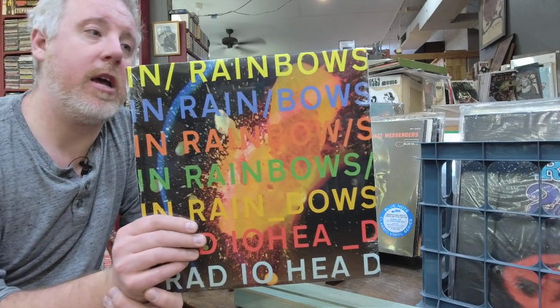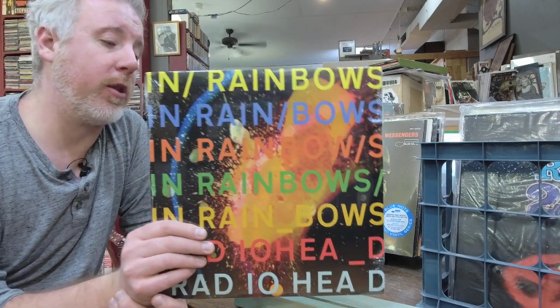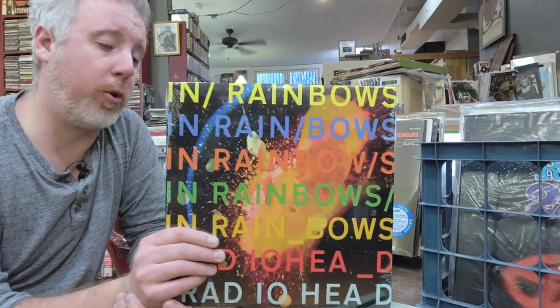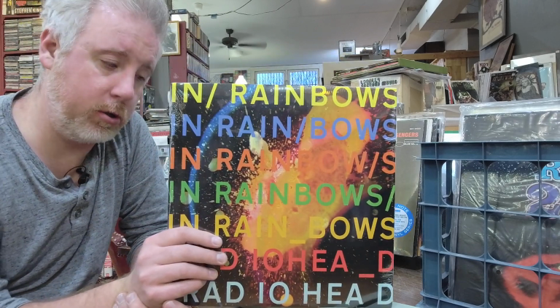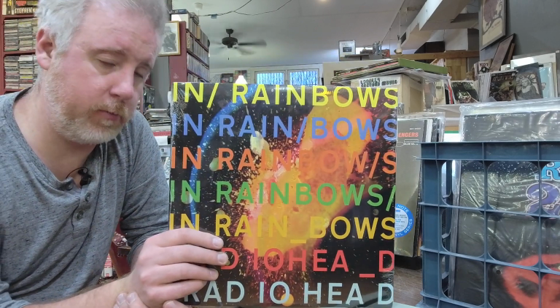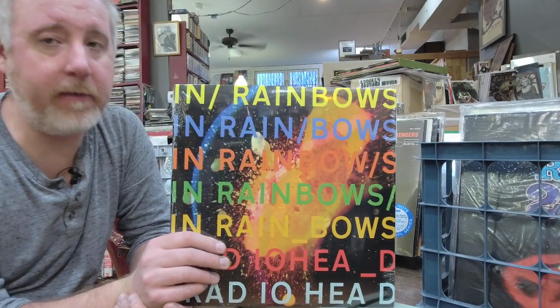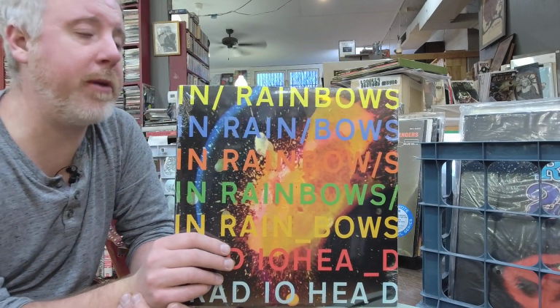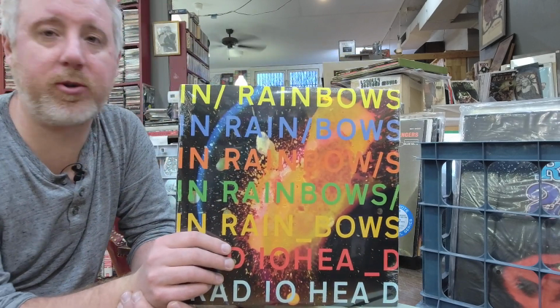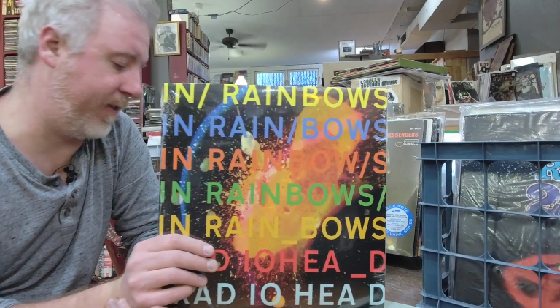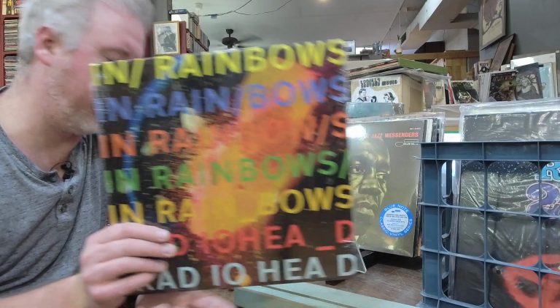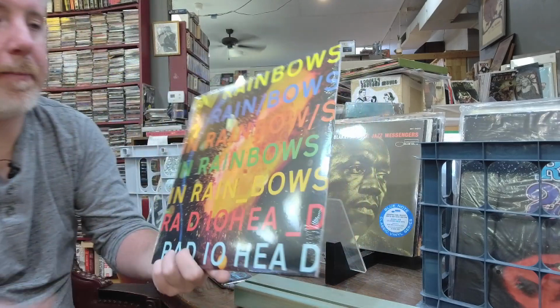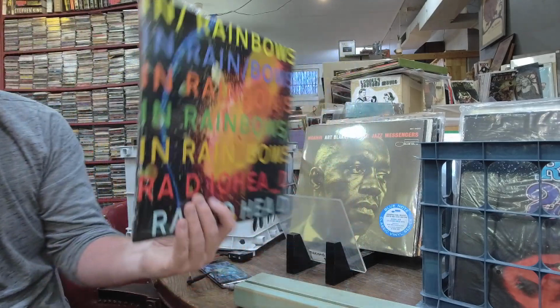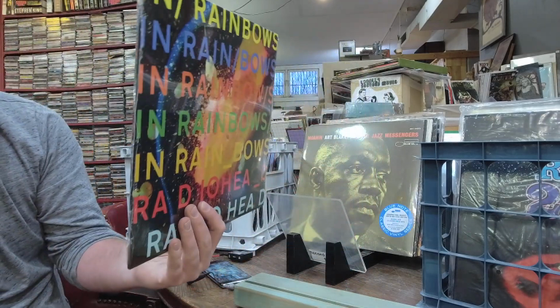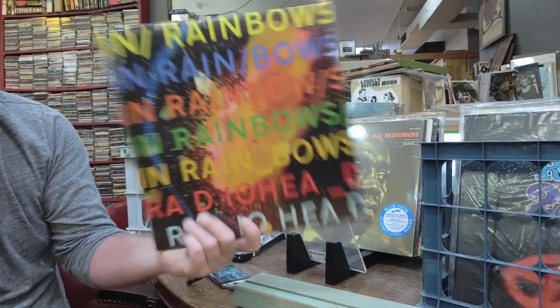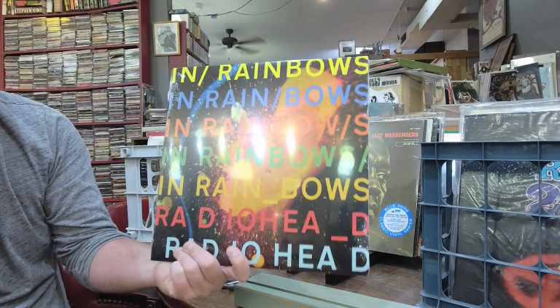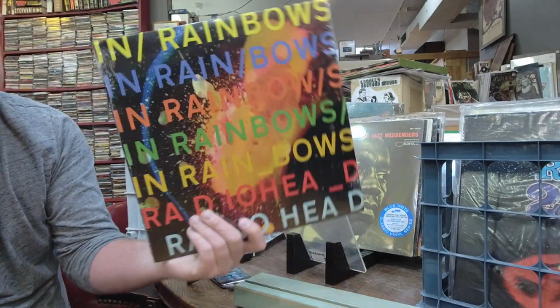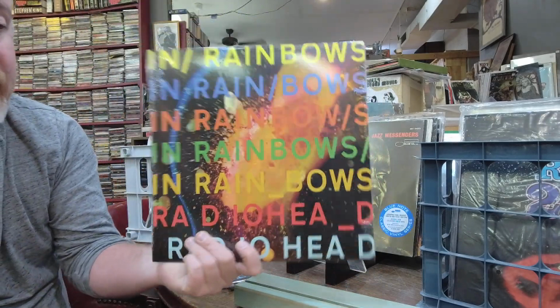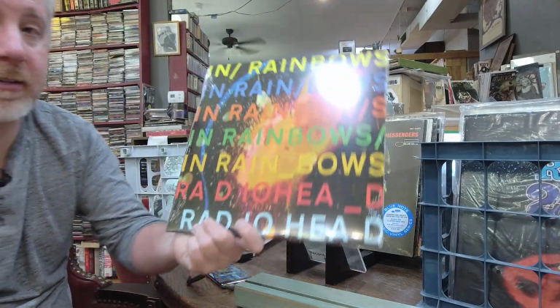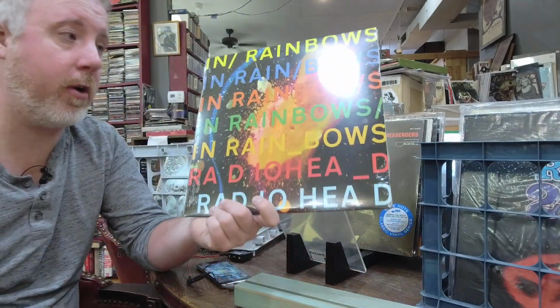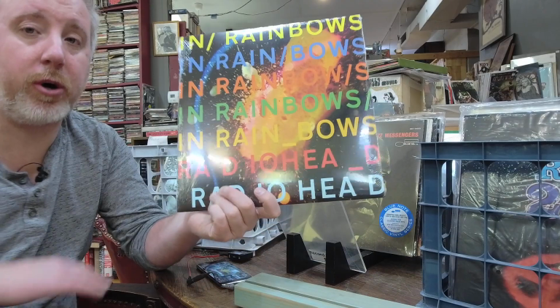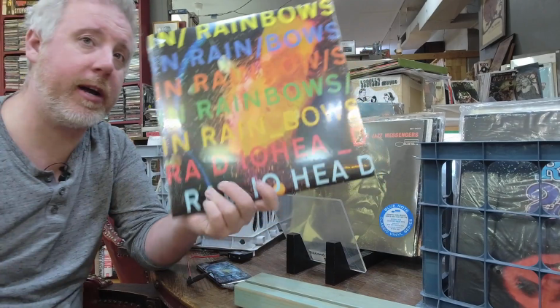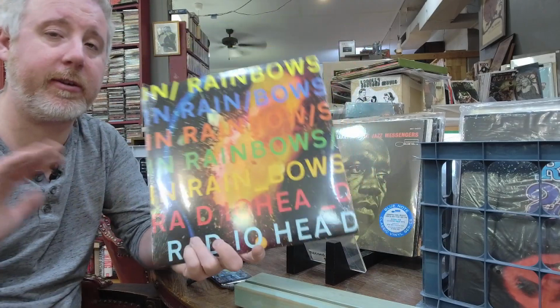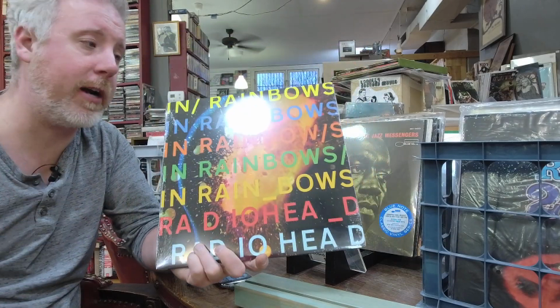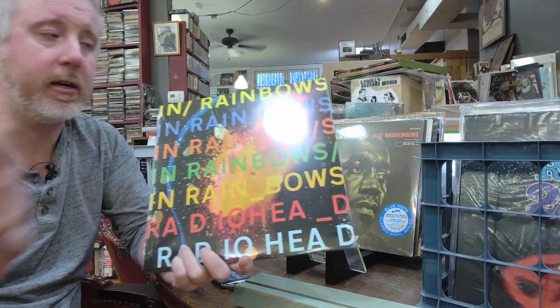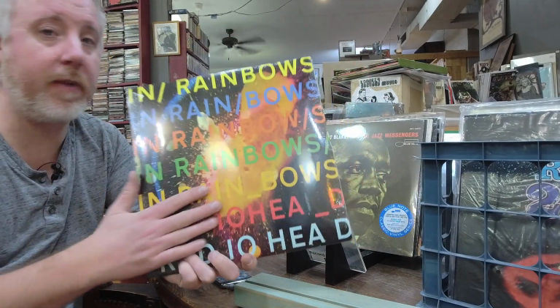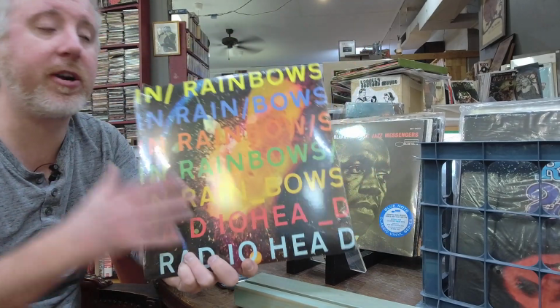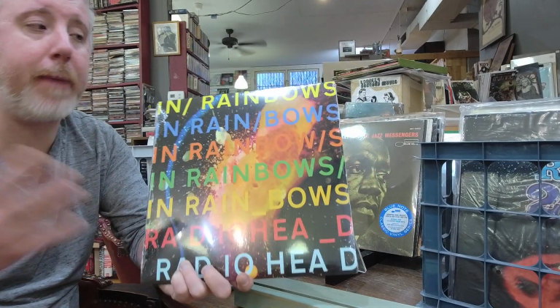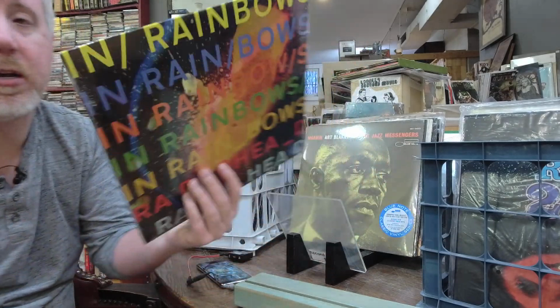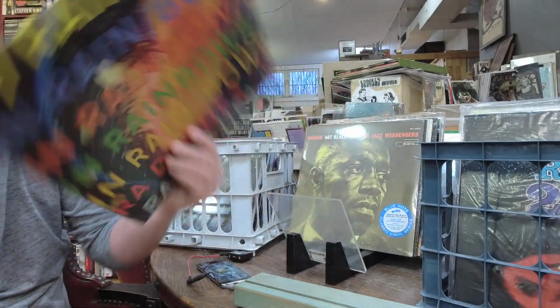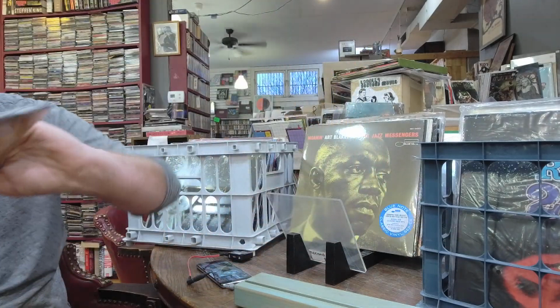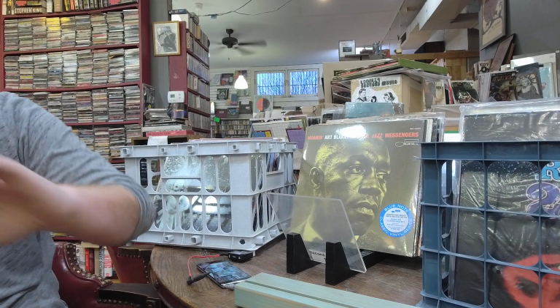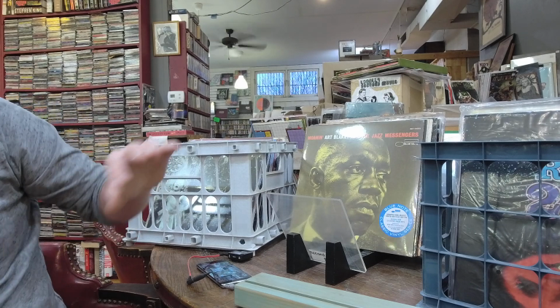If you have a local store, they're probably pretty much sold out everywhere — it's been a long time. But I did get them back in stock because pretty much all Radiohead has been selling like crazy, so I'm finally starting to get them back in. And of course they raised the price.